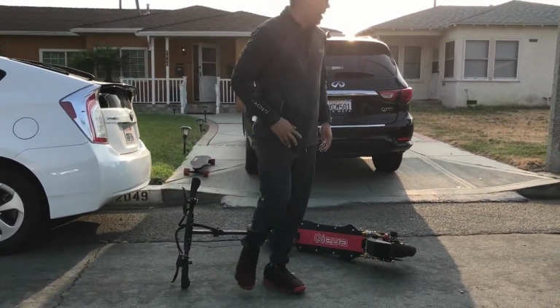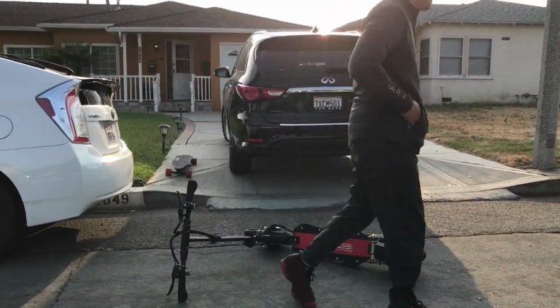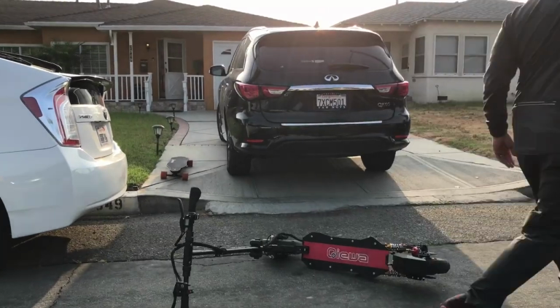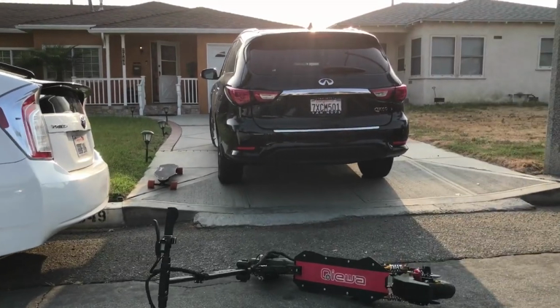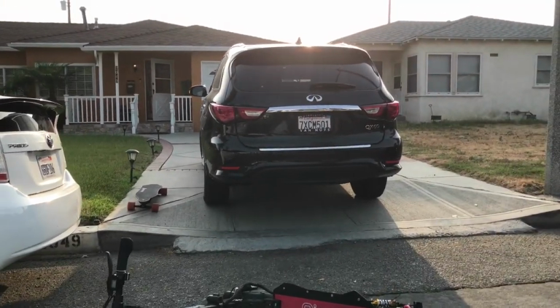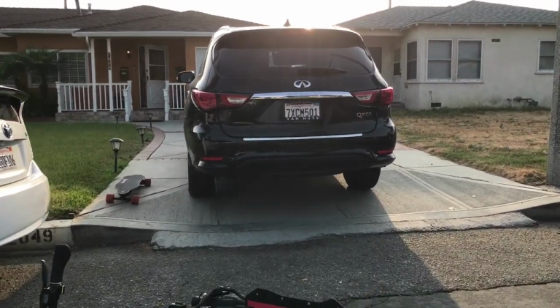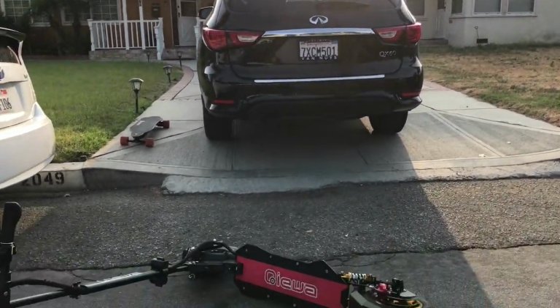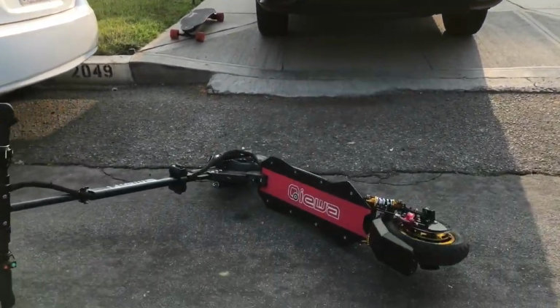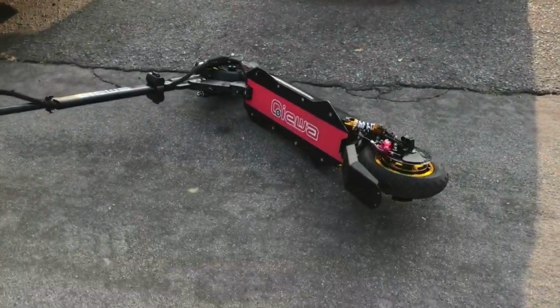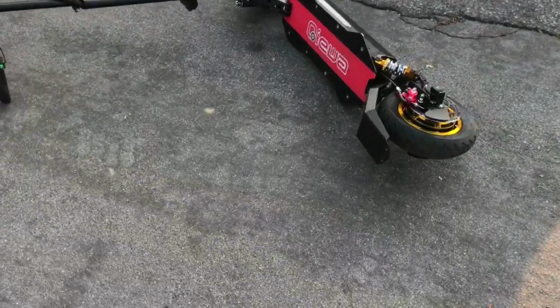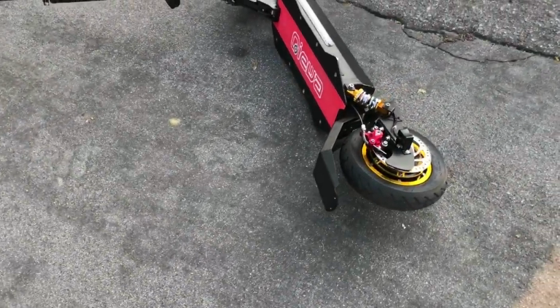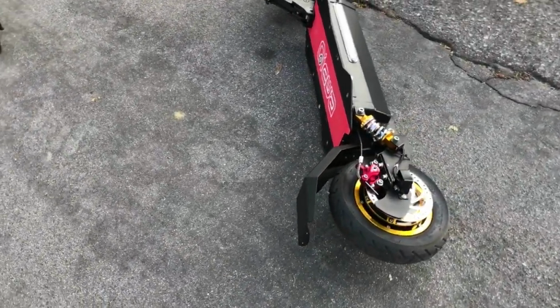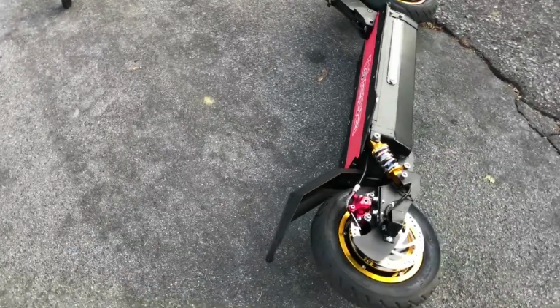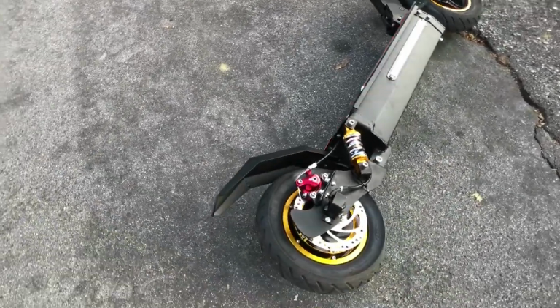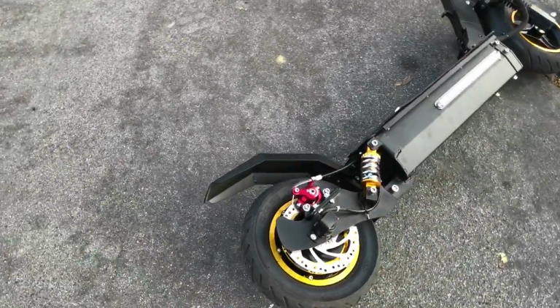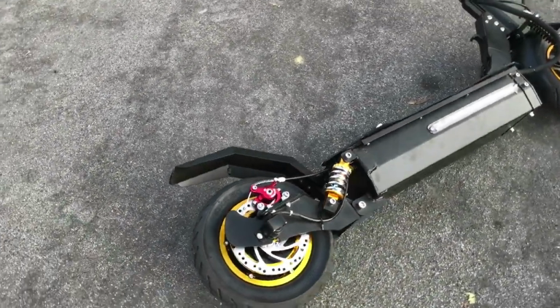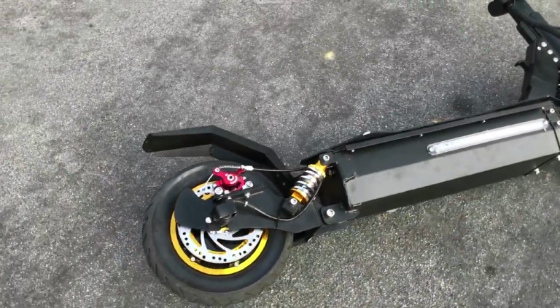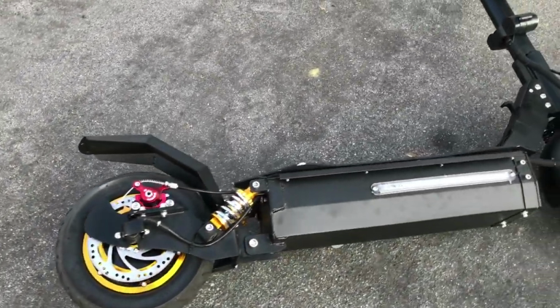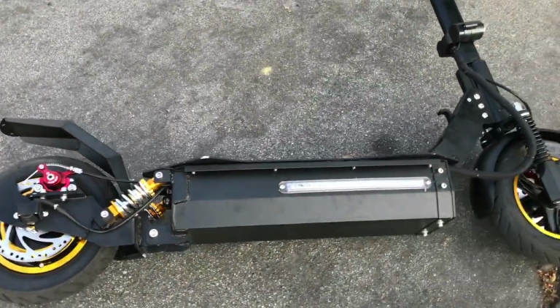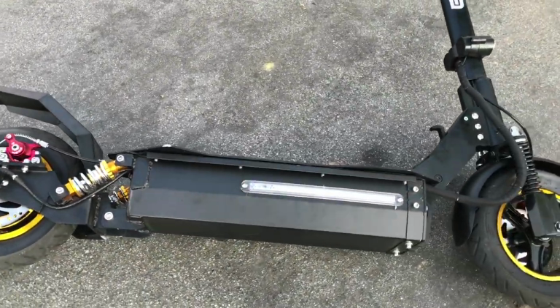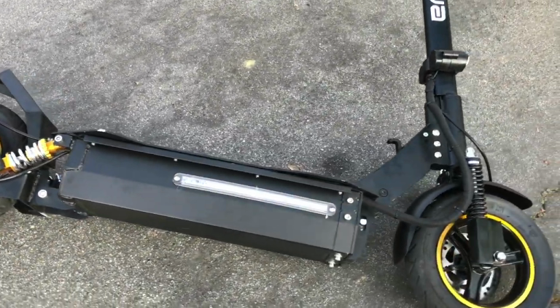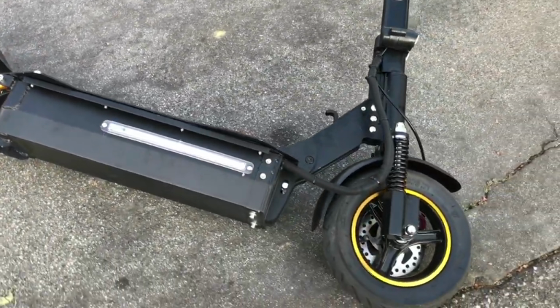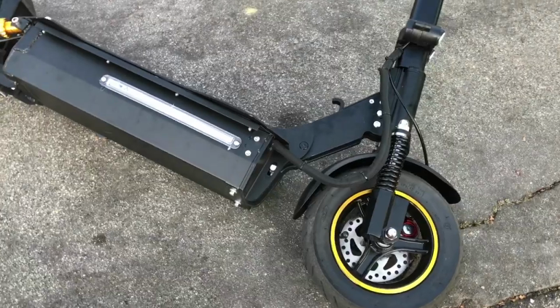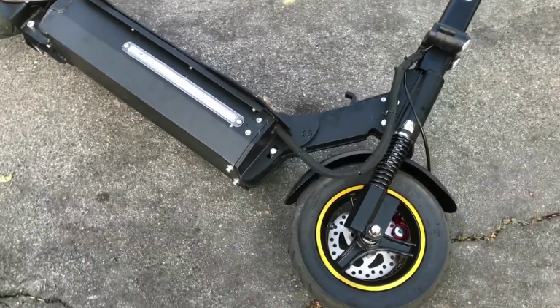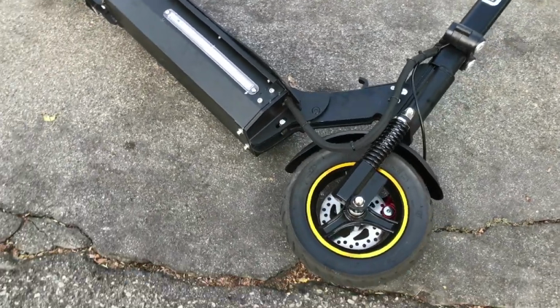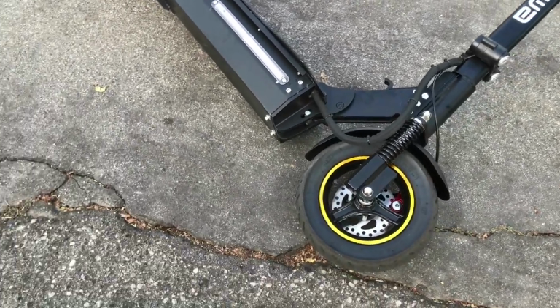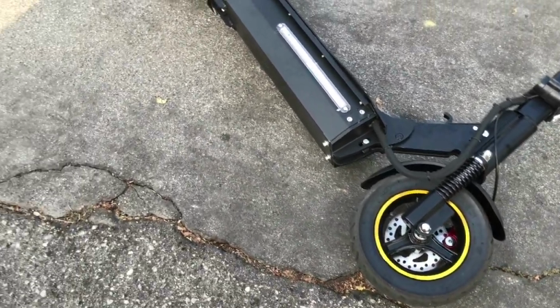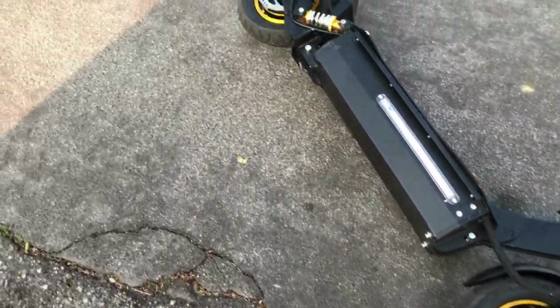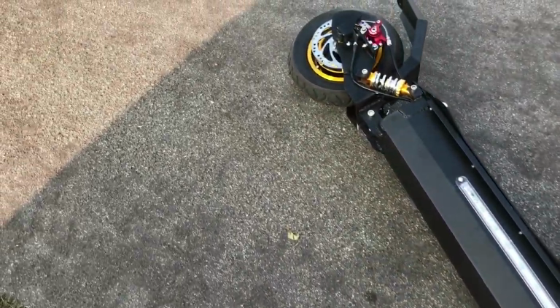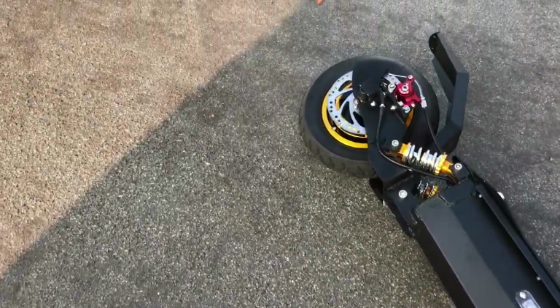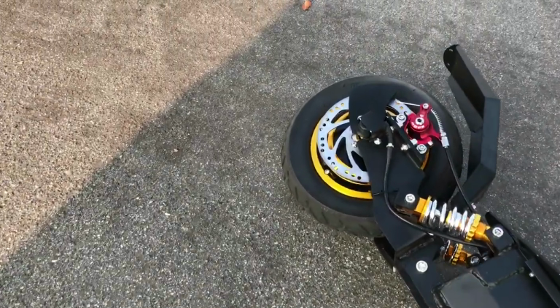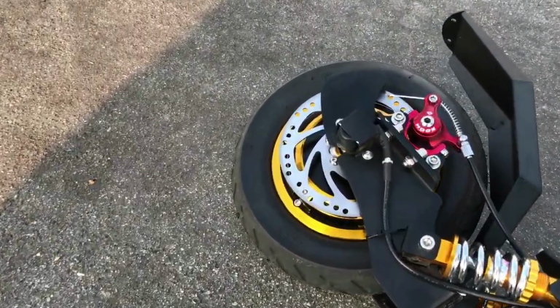Wow, look at the suspension. This thing's got full-on suspension. LED lights. Super brakes — it's got ventilated disc brakes. Shit, look at that.